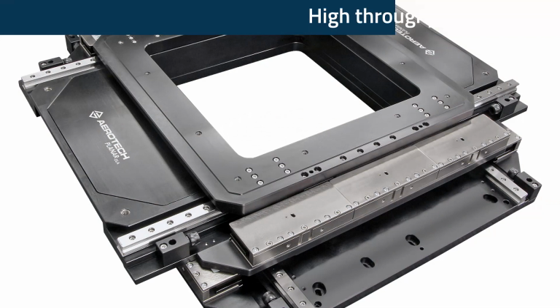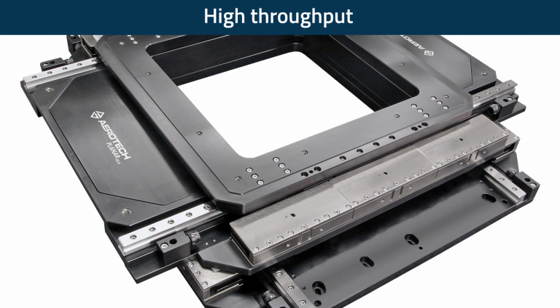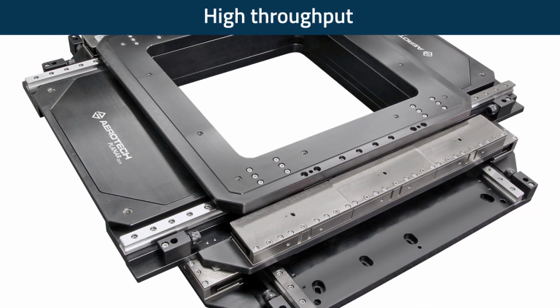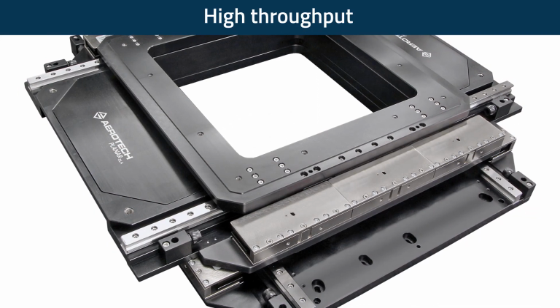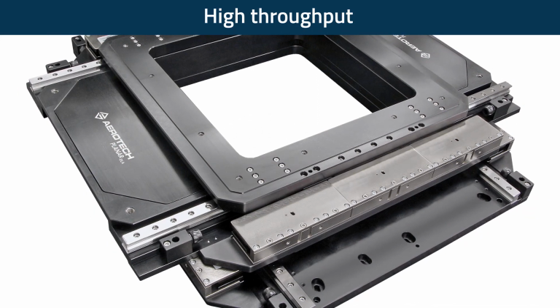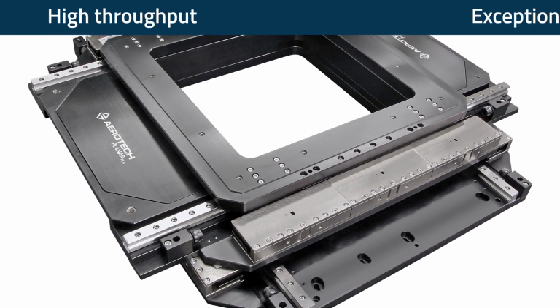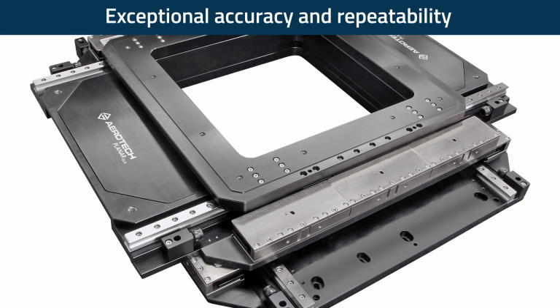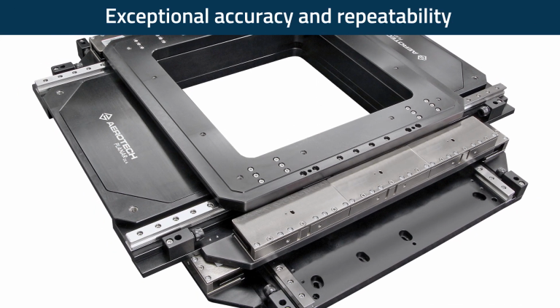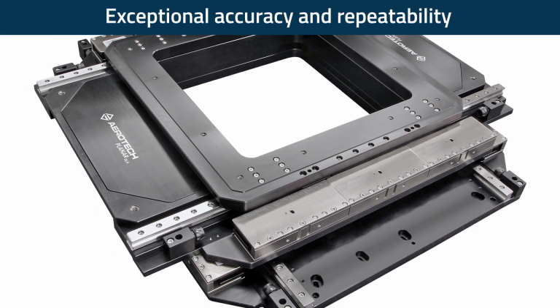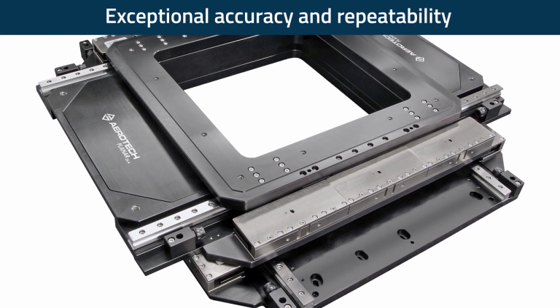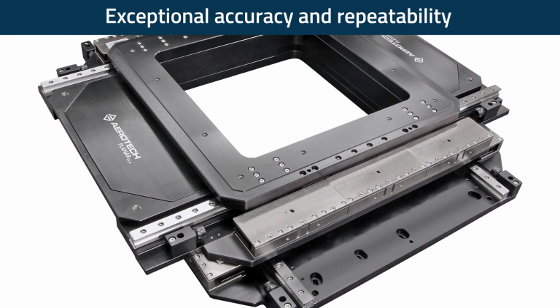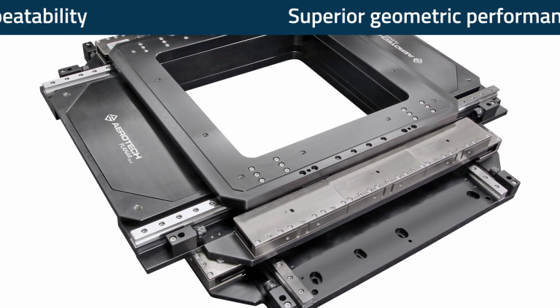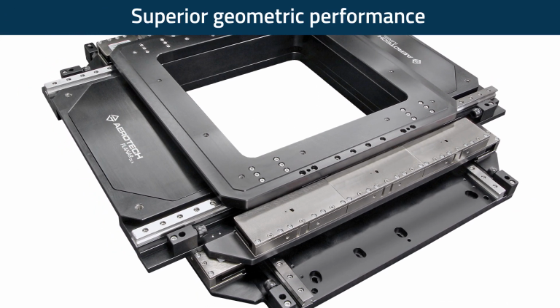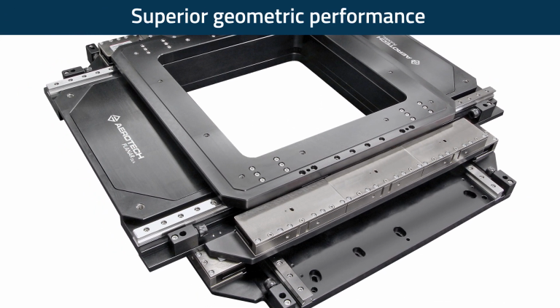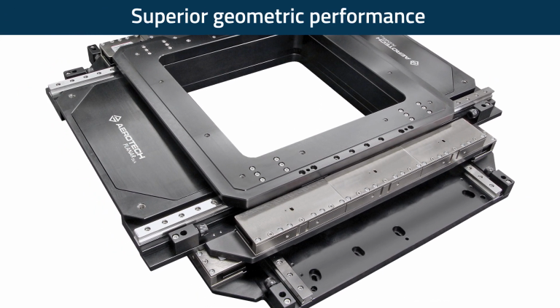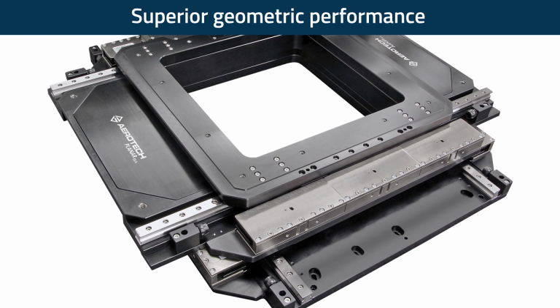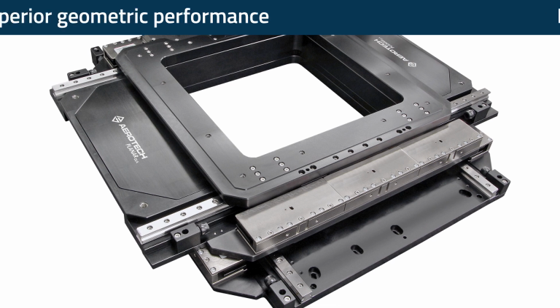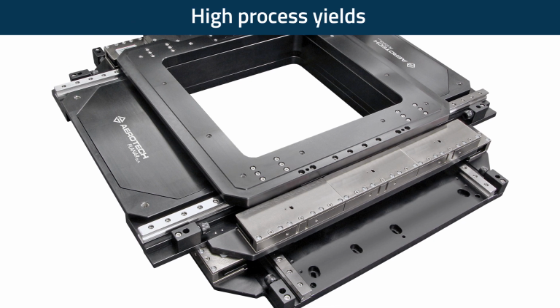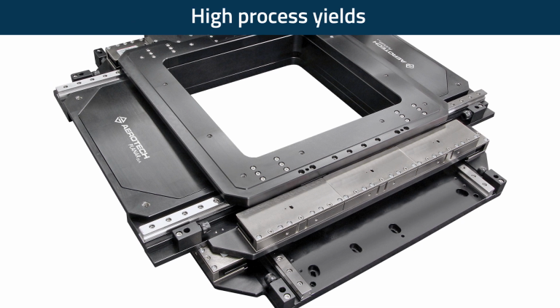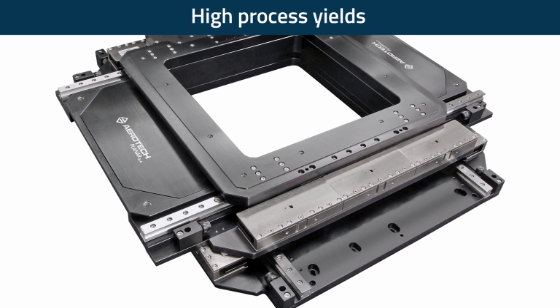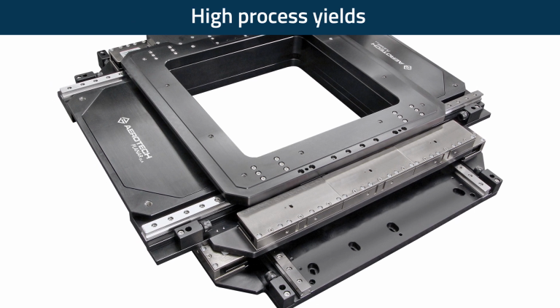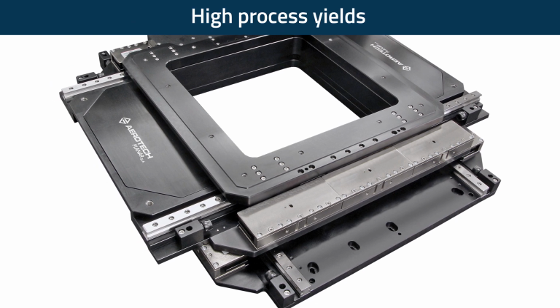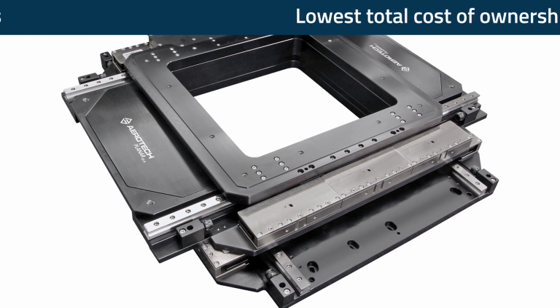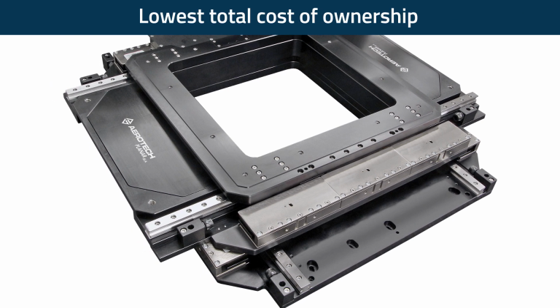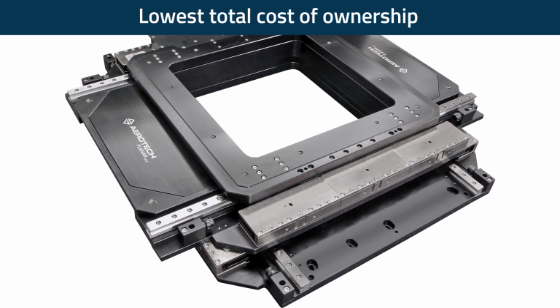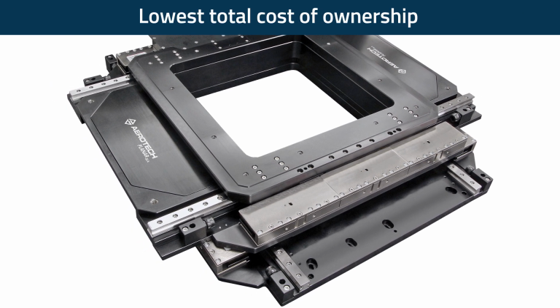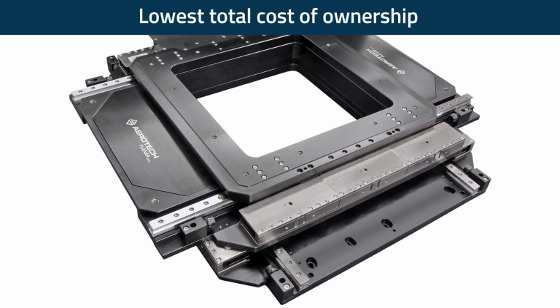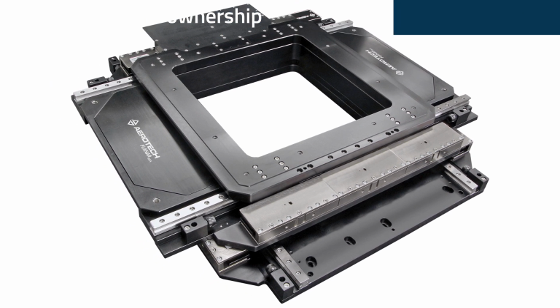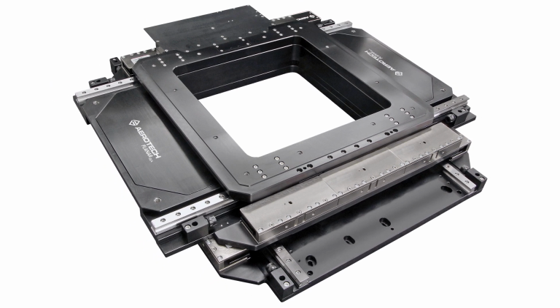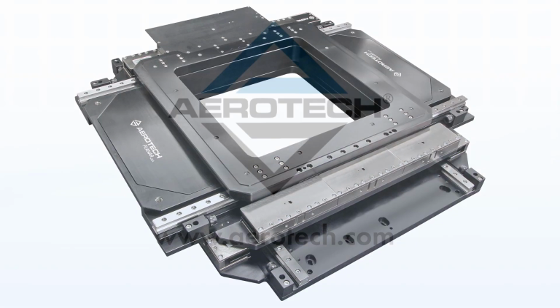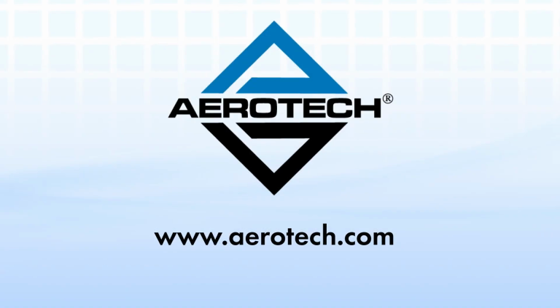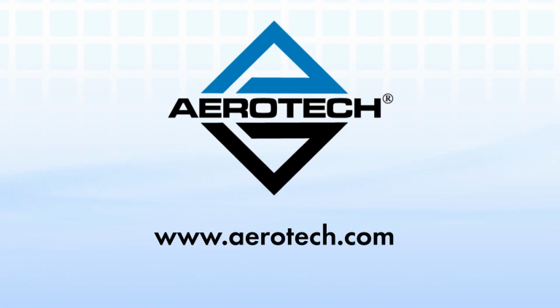Aerotech's Planar DLA offers high-throughput, exceptional accuracy and repeatability, and superior geometric performance, resulting in high process yields and low total cost of ownership.